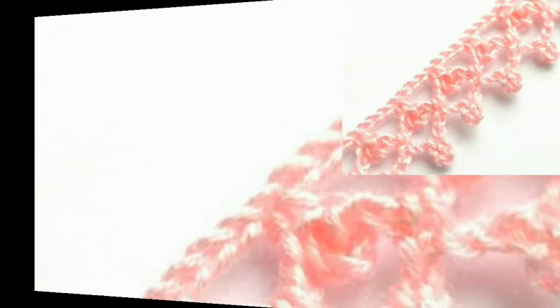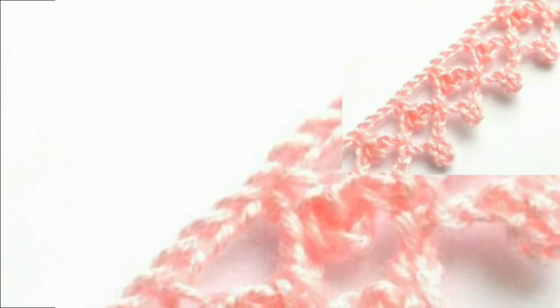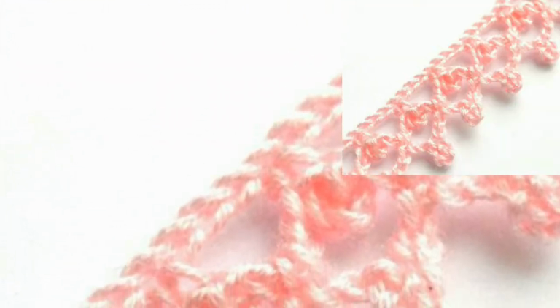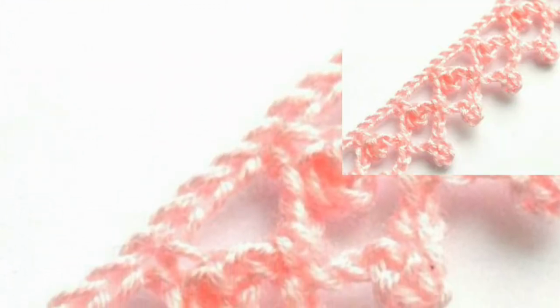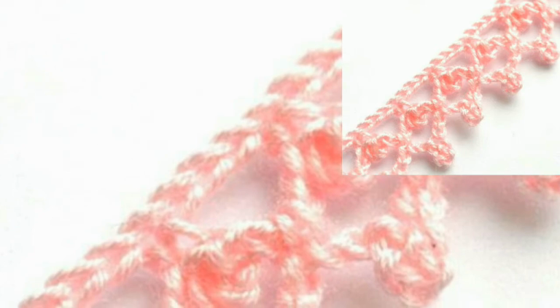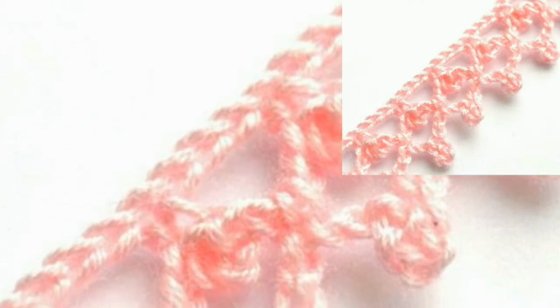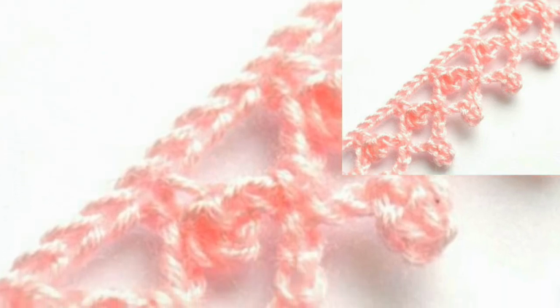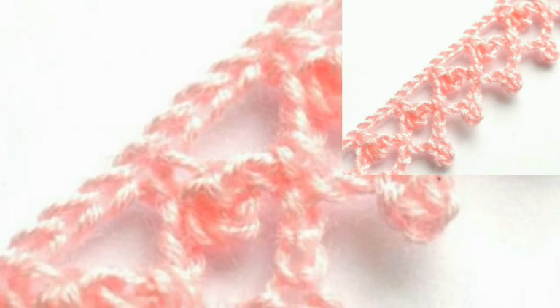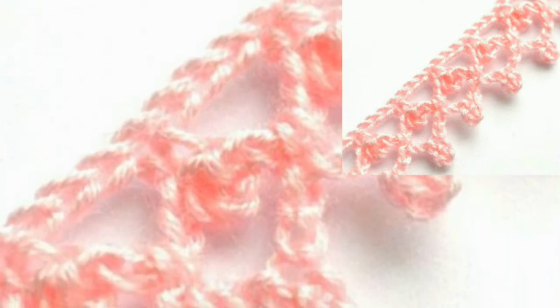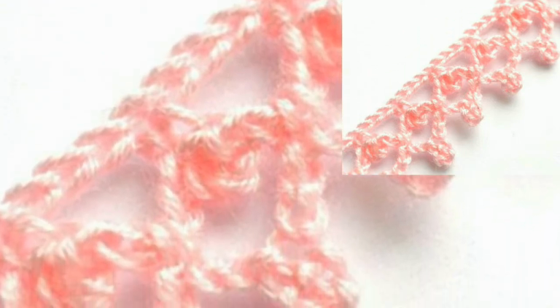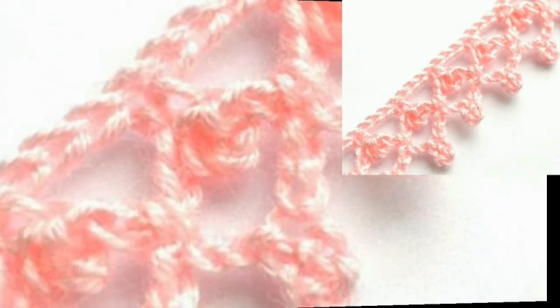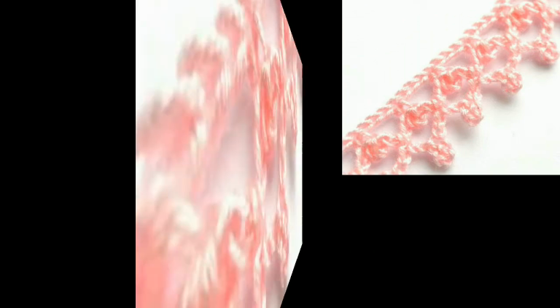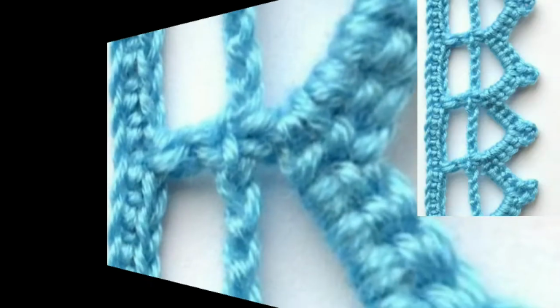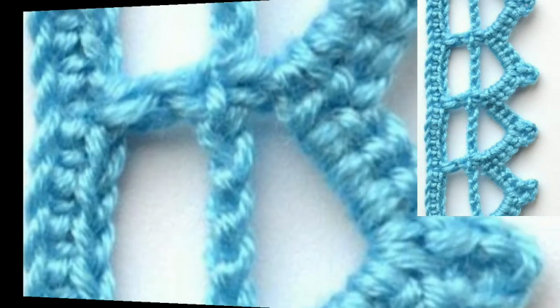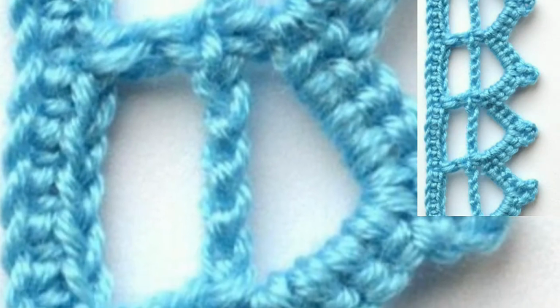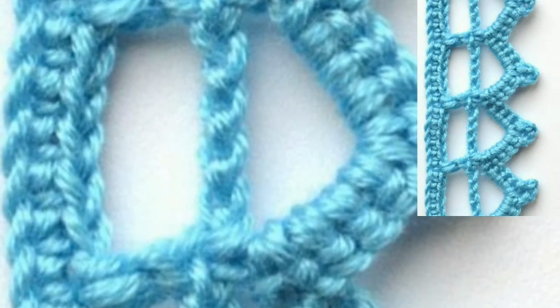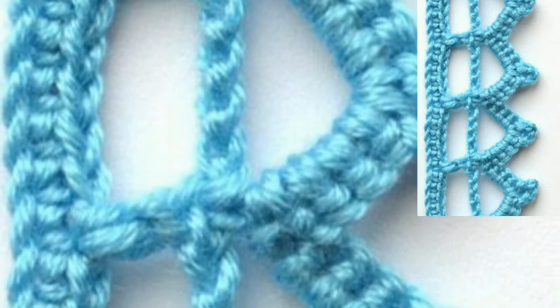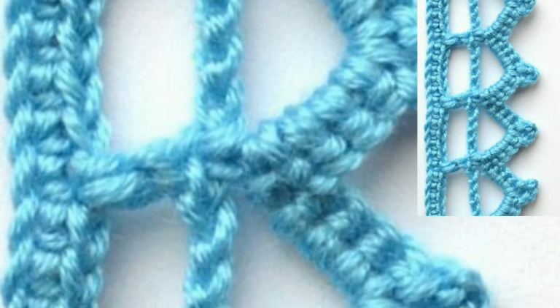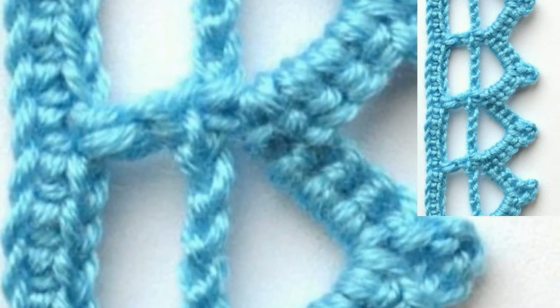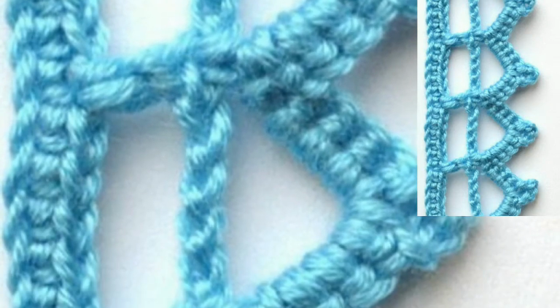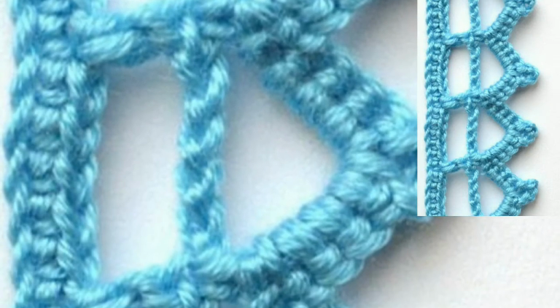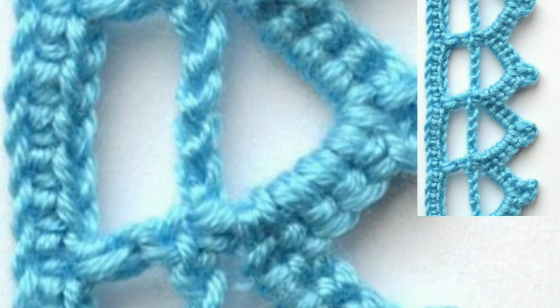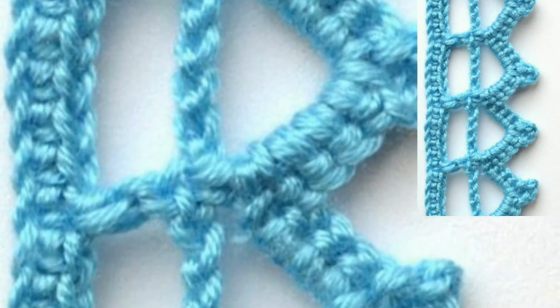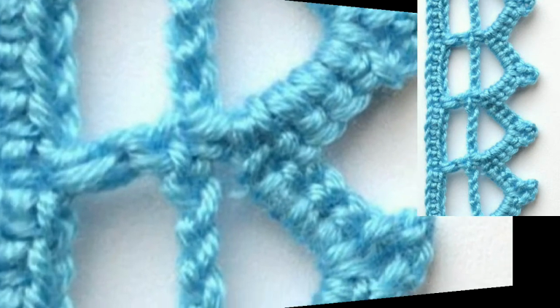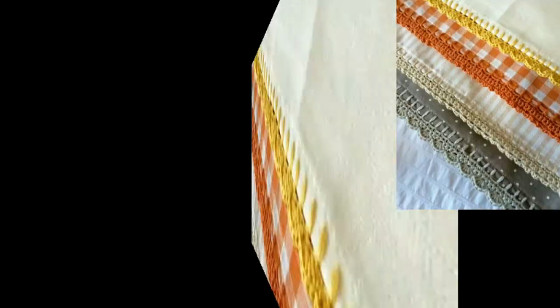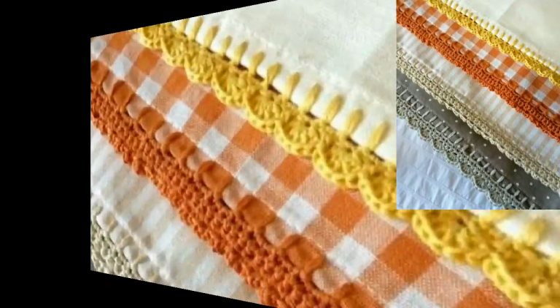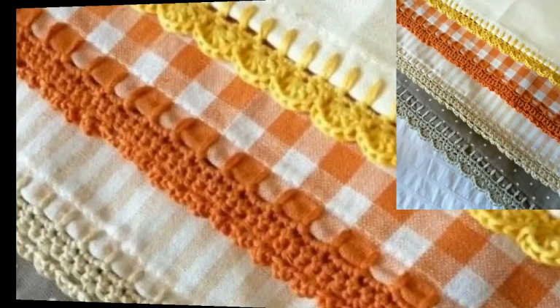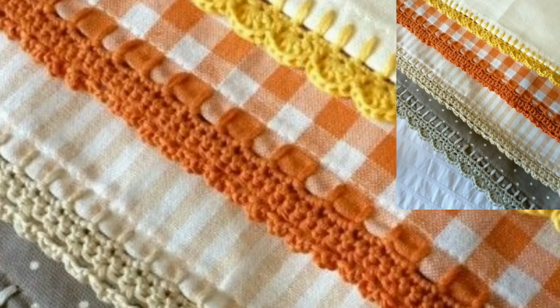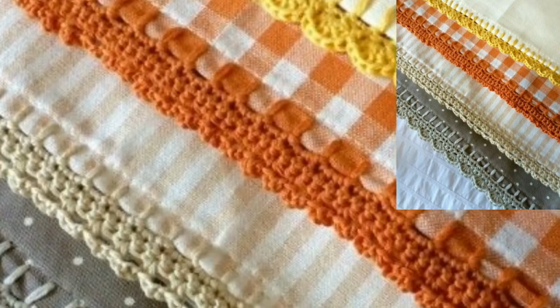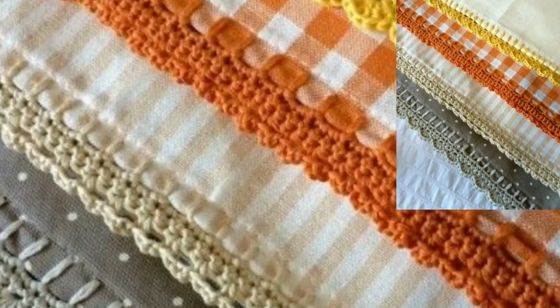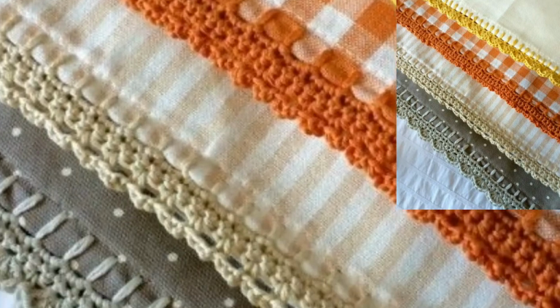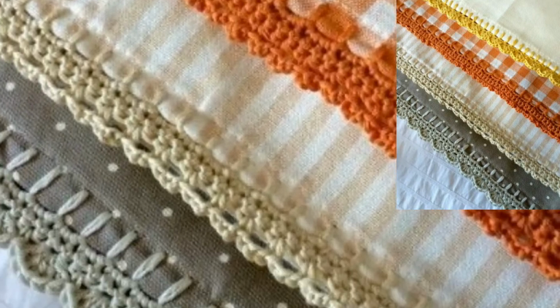If you want to make them at home, you can use different types of items and different types of thread. You can also use any weight of yarns and colors. These crochet edging lace designs can be made in many creative ways that you can try at home.